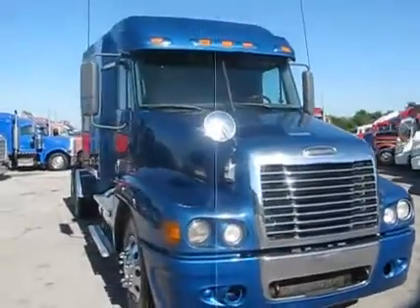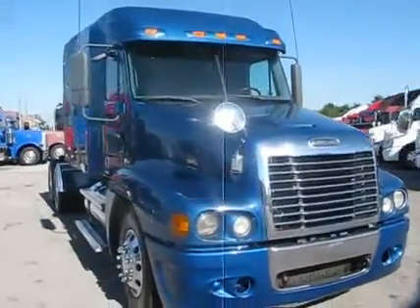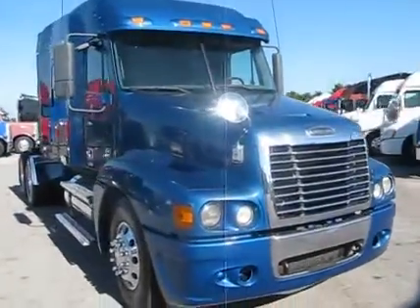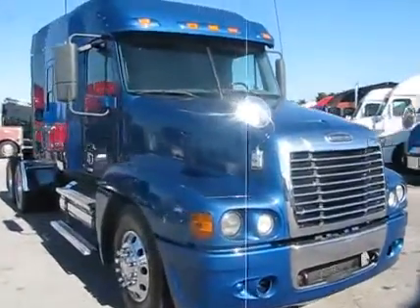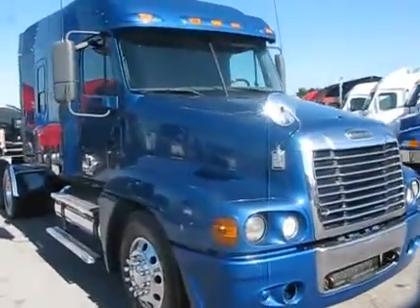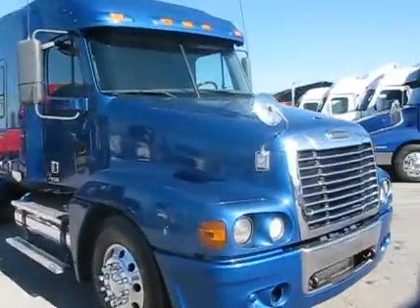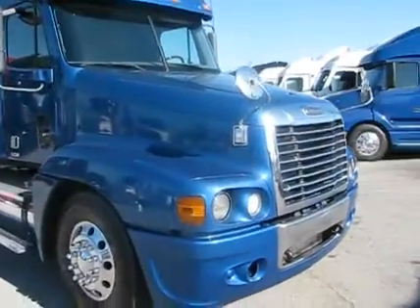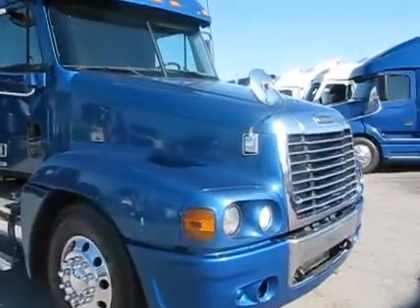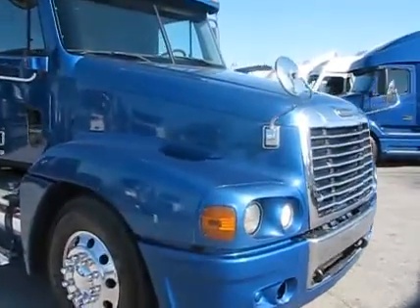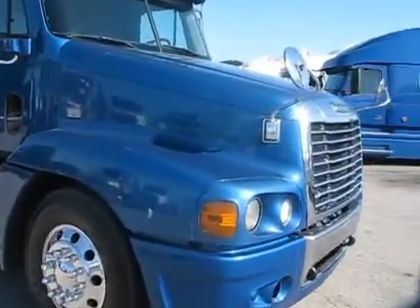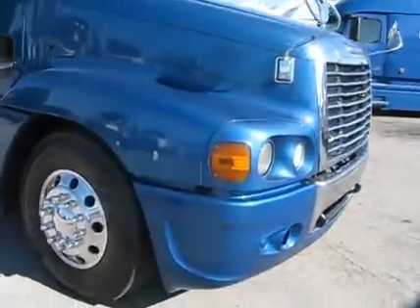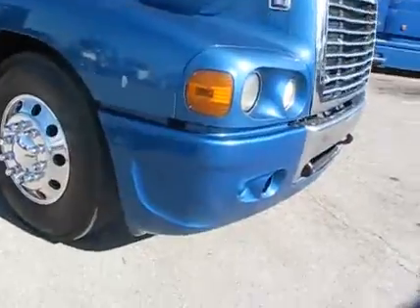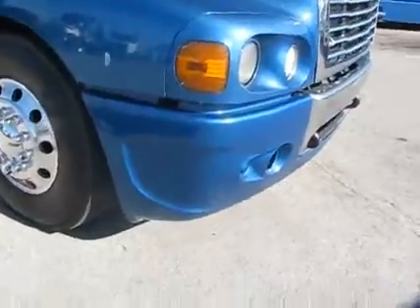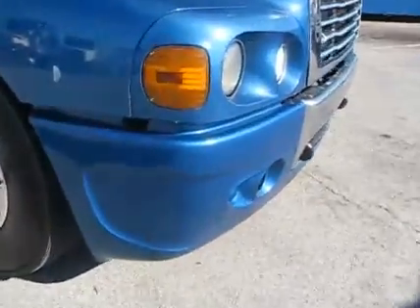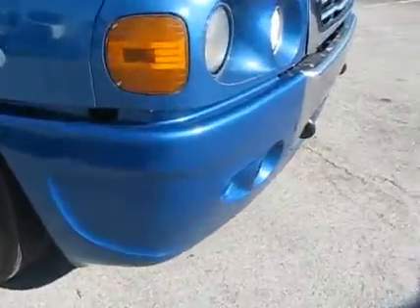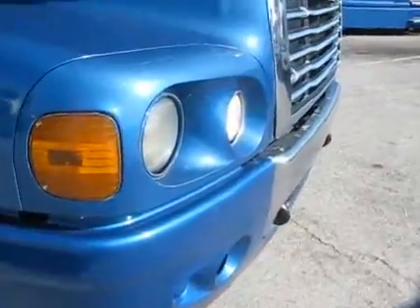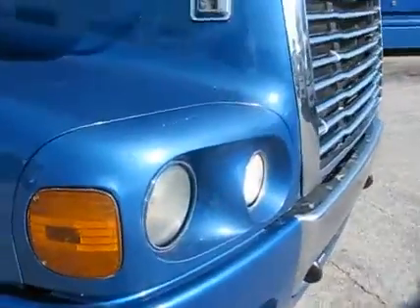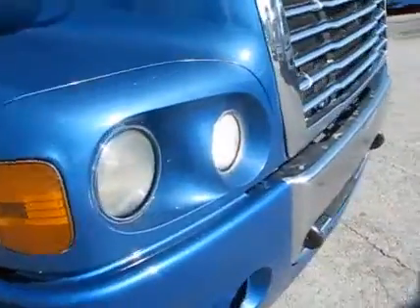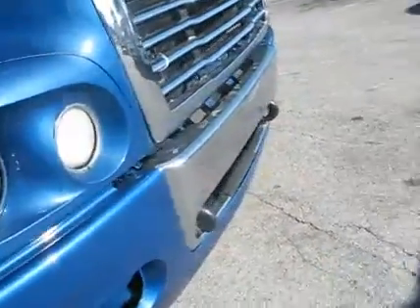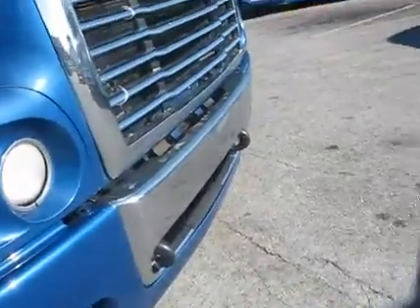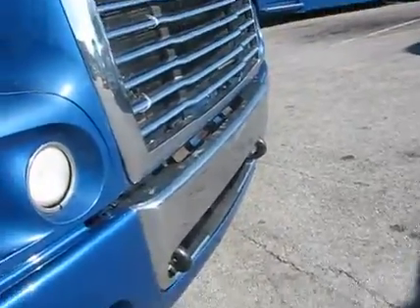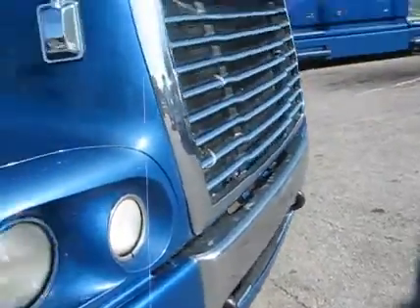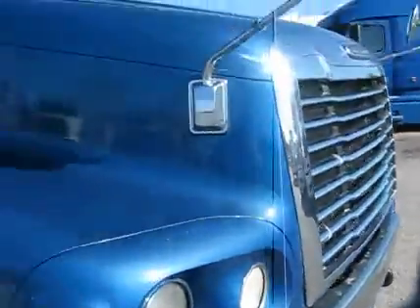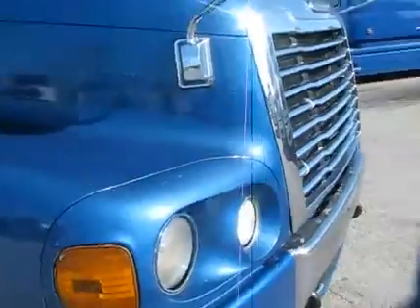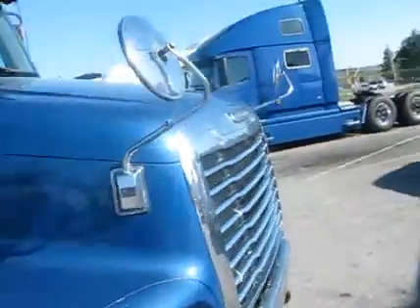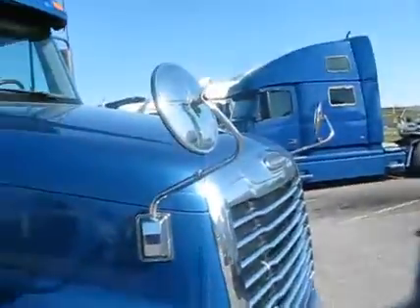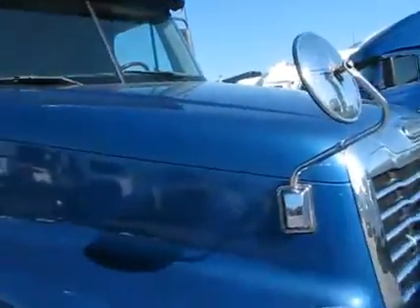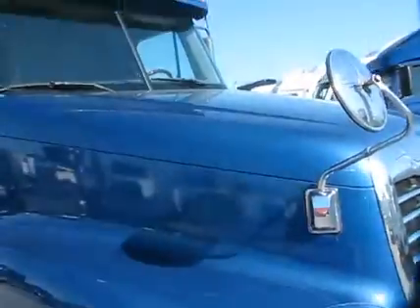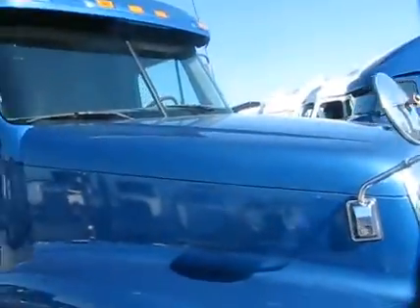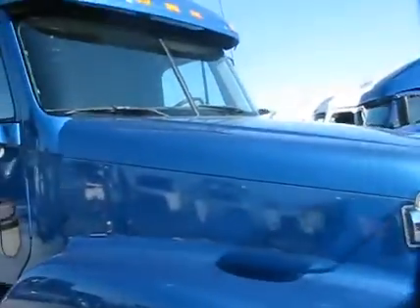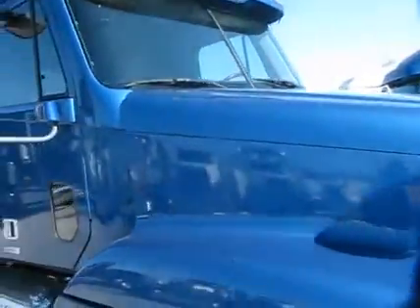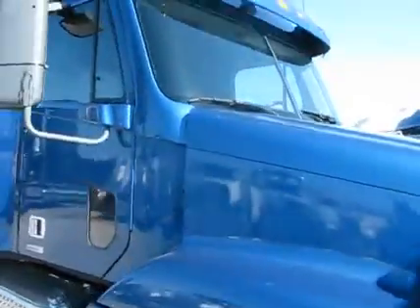It's a 2007 Freightliner Century ST. Solid blue, painted blue bumper. Got the chrome center and step there. Both mirrors on the hood. Very clean unit here.